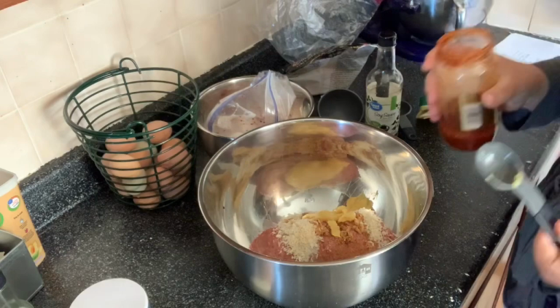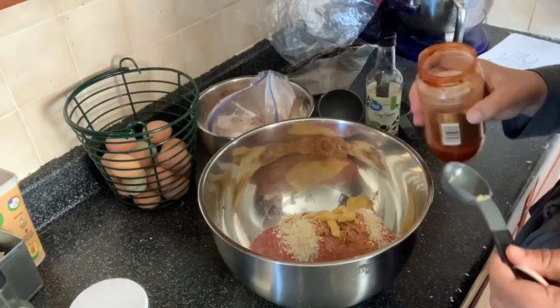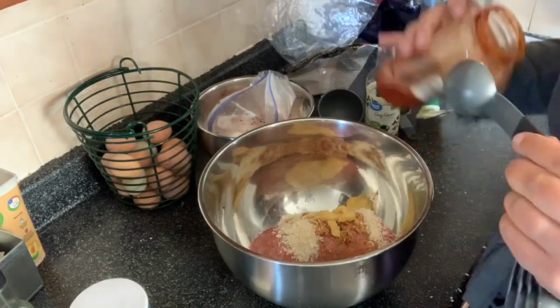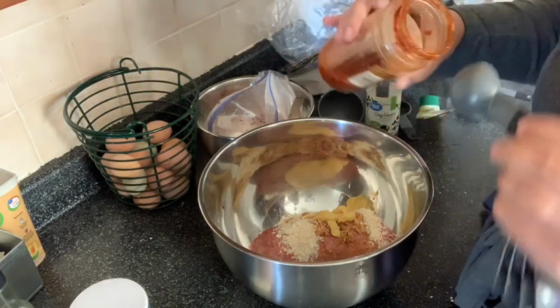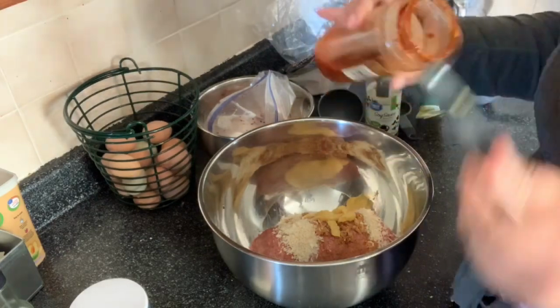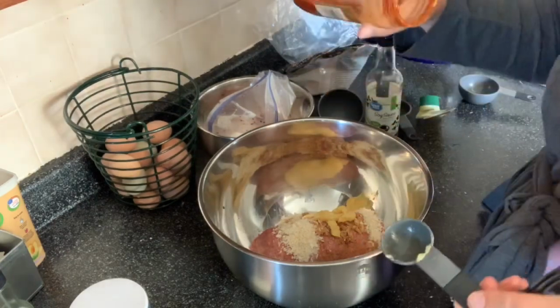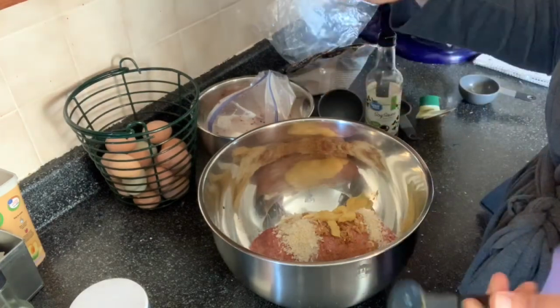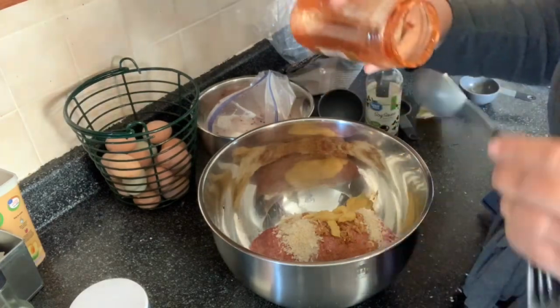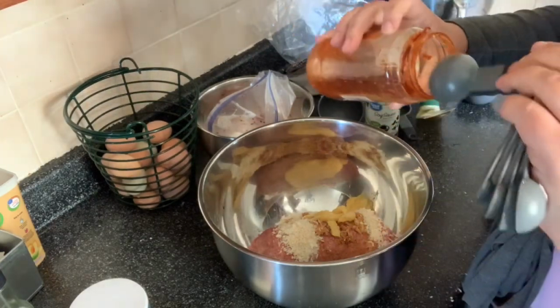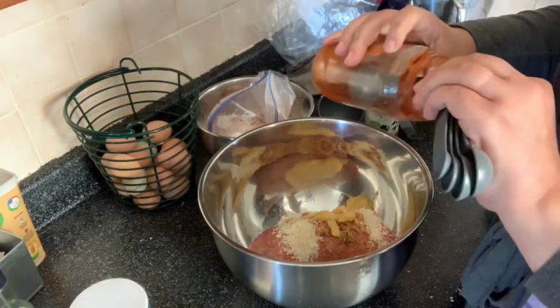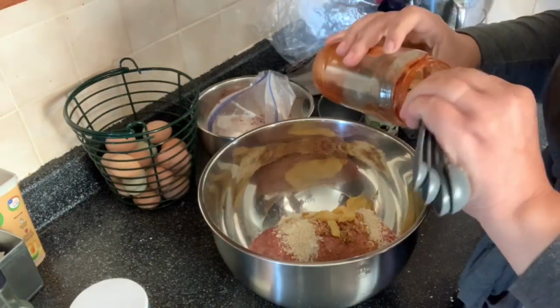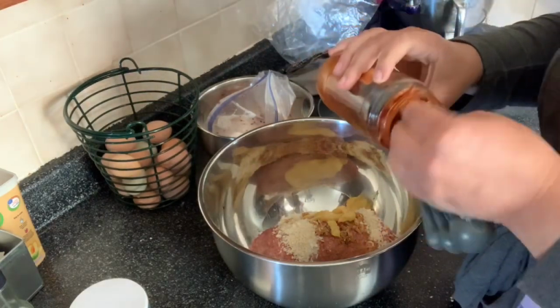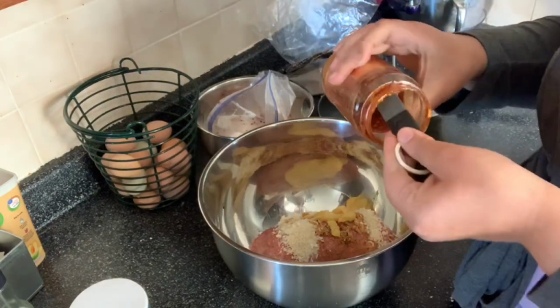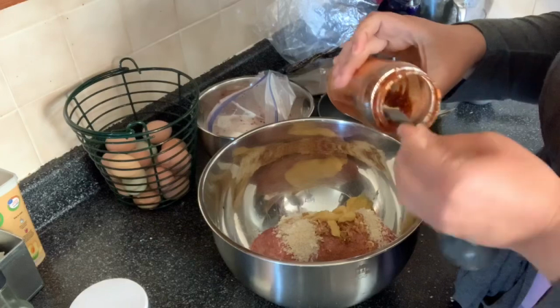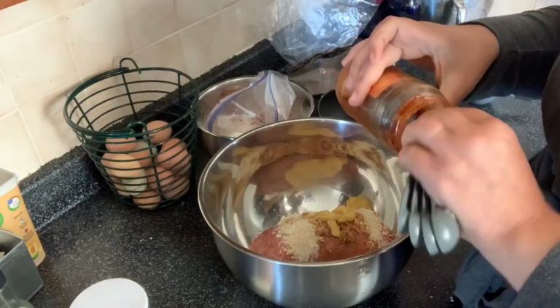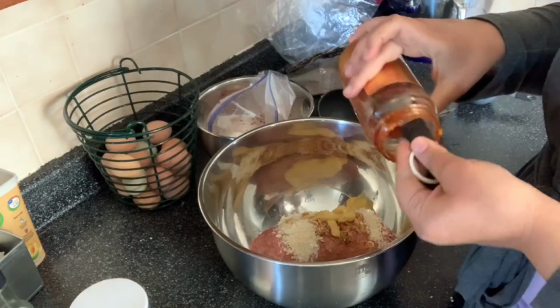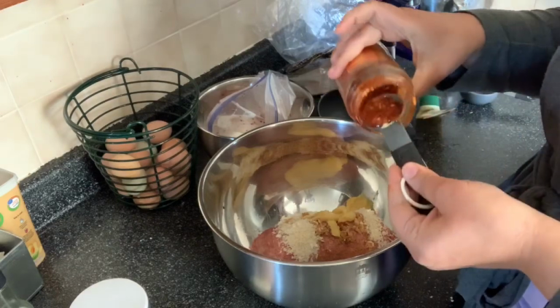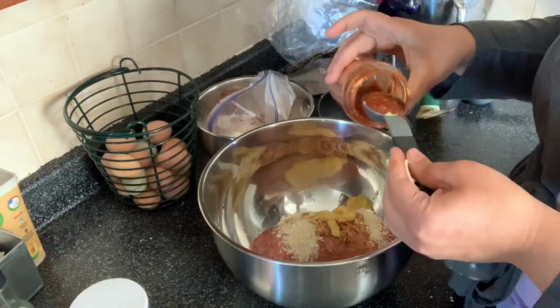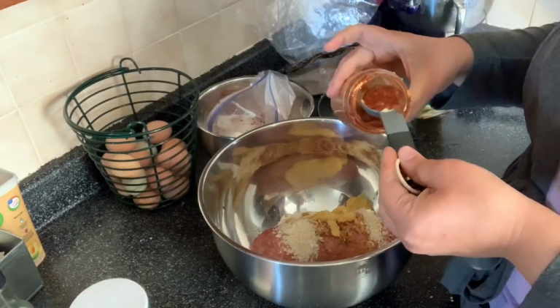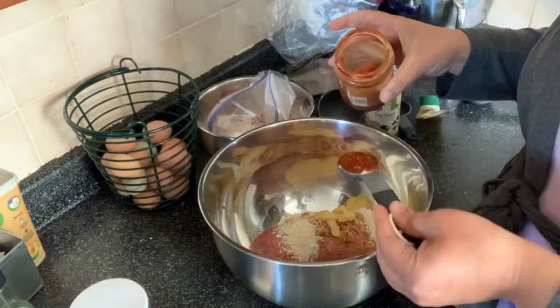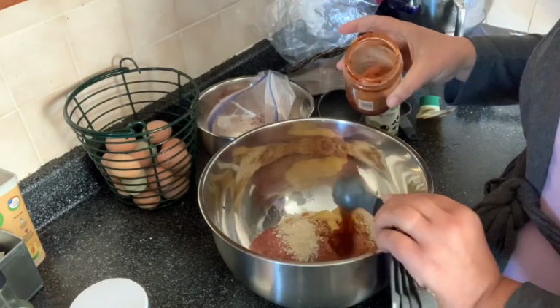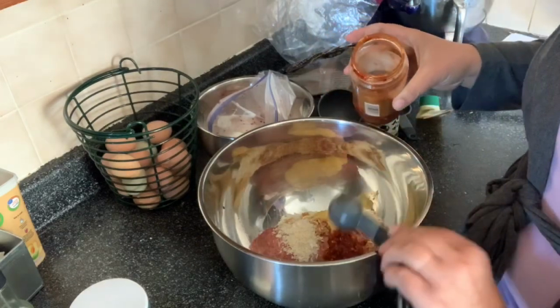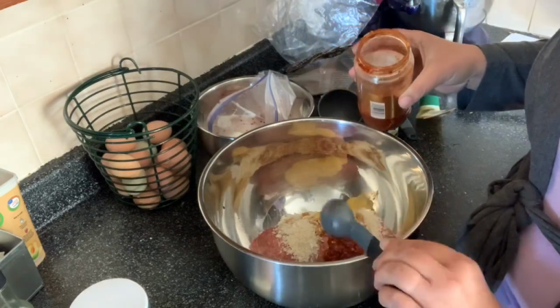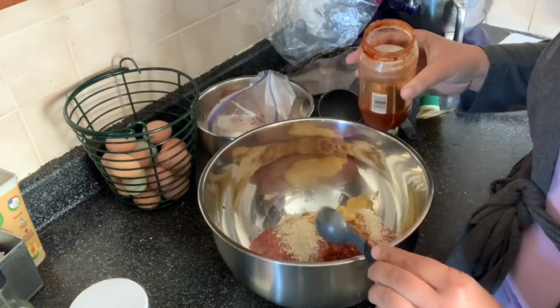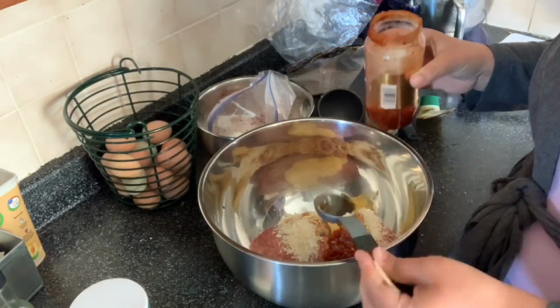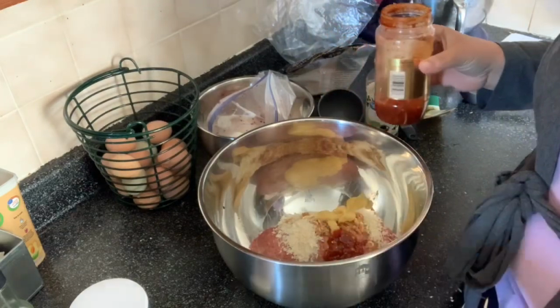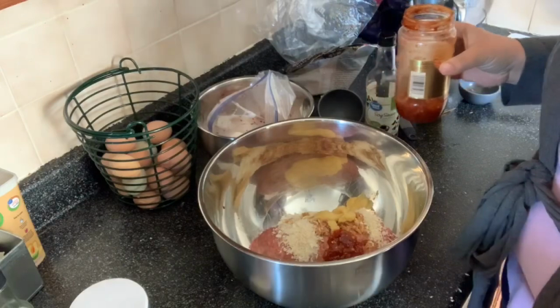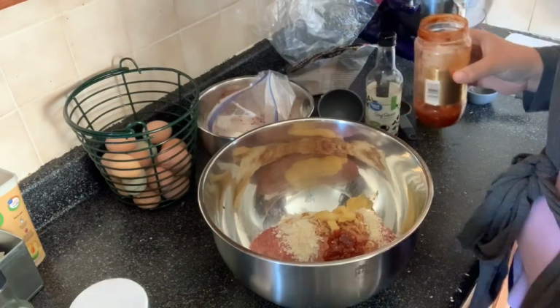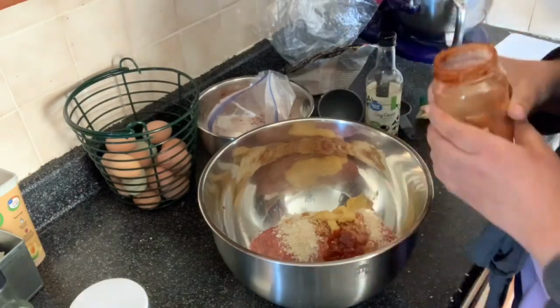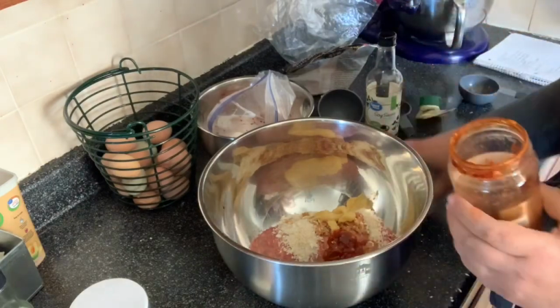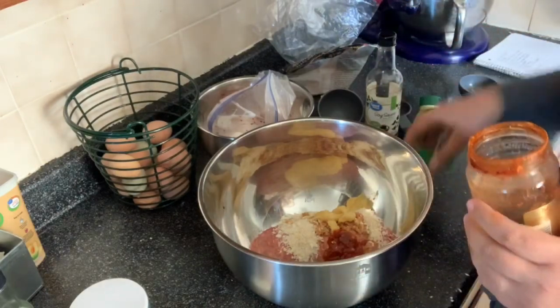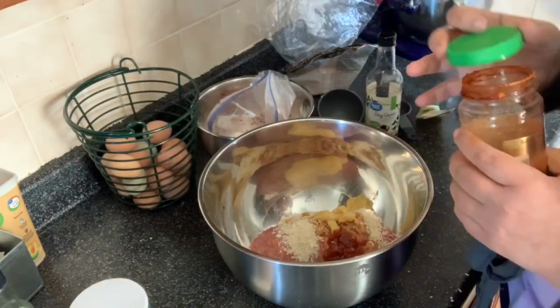We're going to put in one tablespoon of chili paste. If you don't like it hot, you can take it down to whatever heat level you want — like a half a tablespoon, whatever.